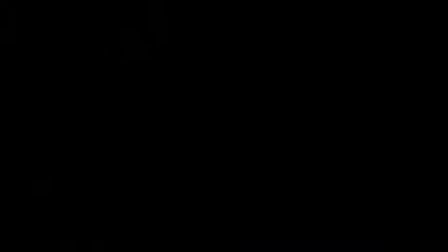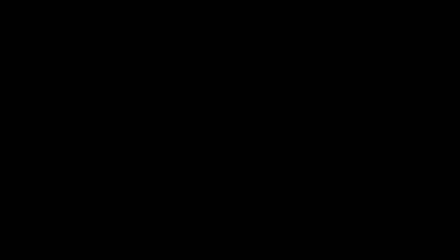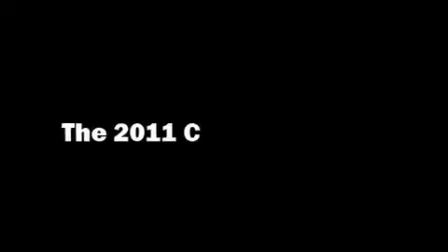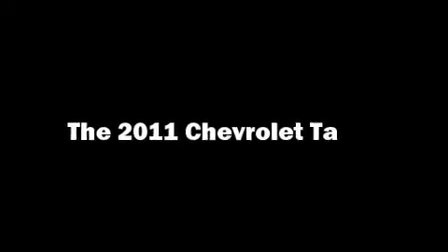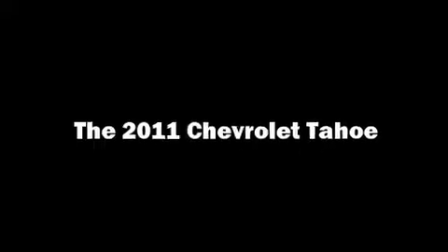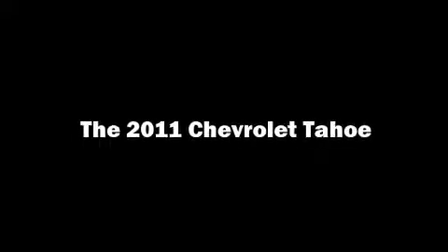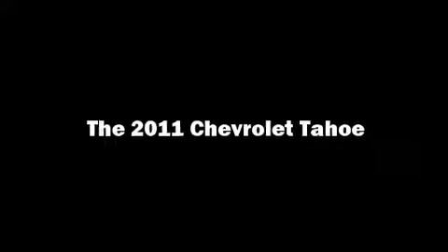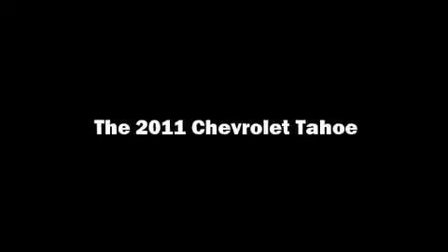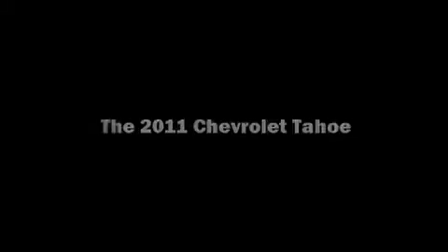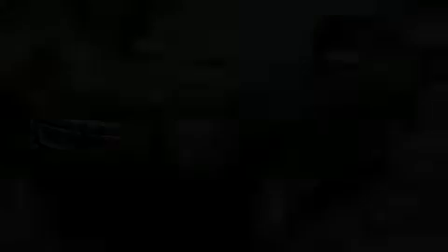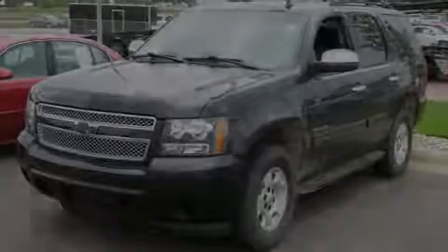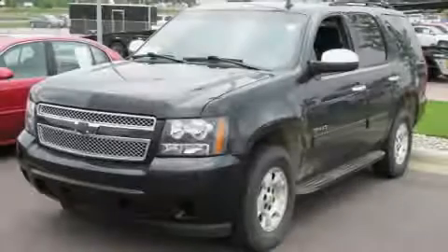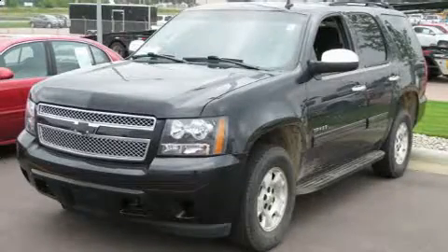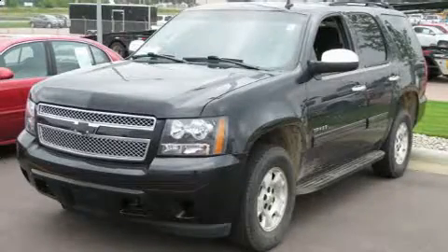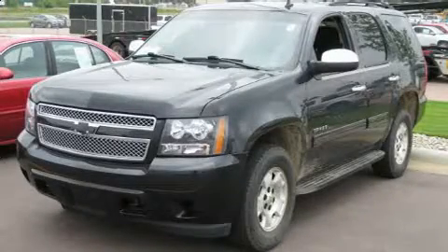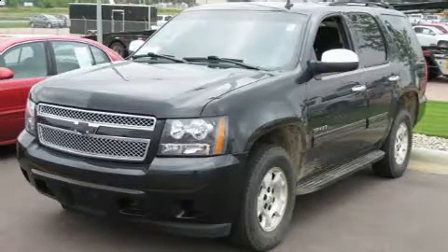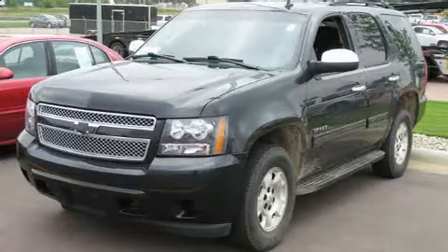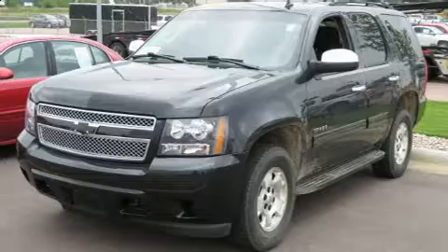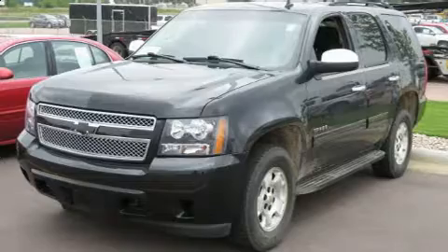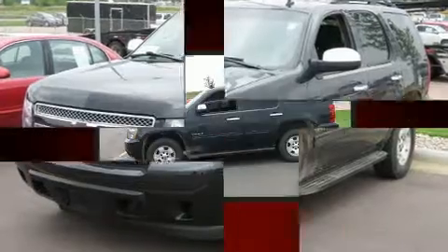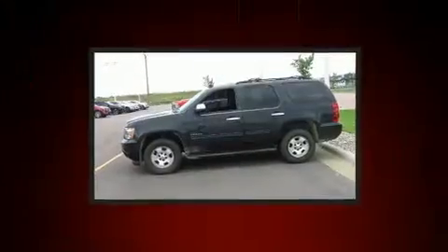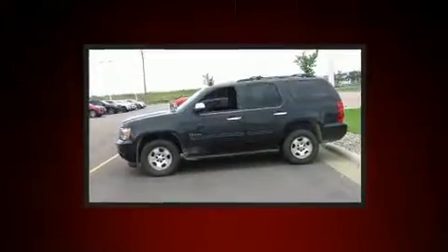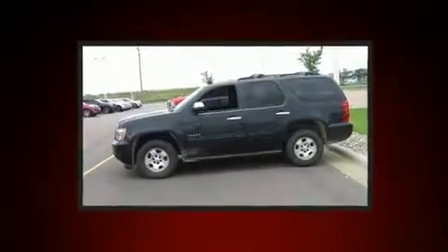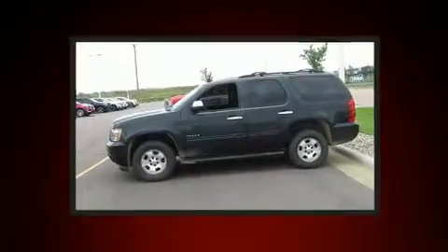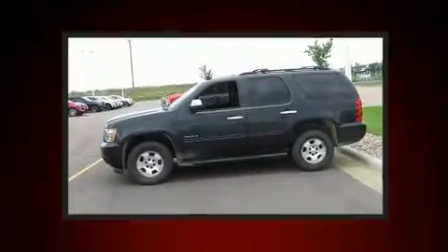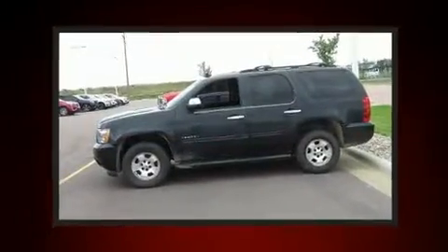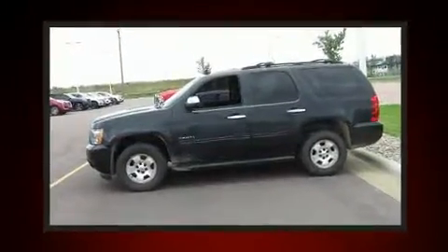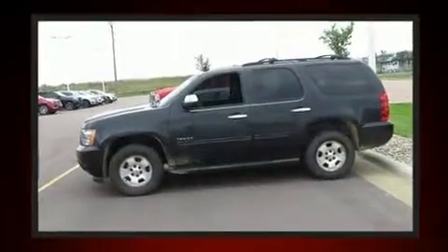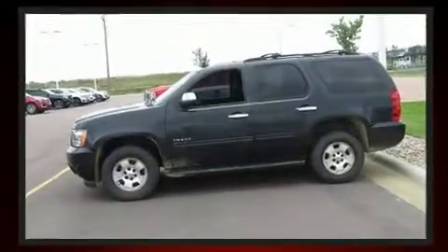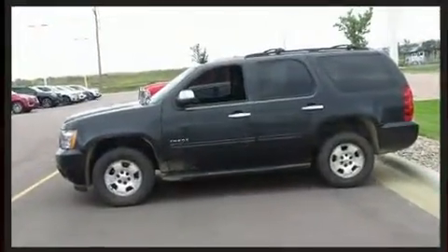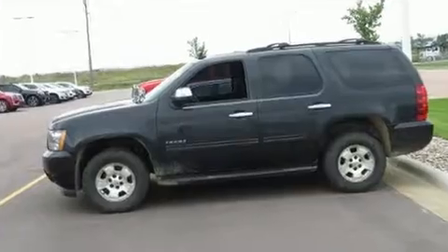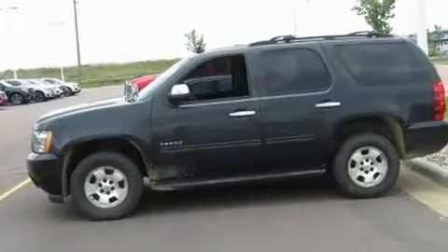Step into the 2011 Chevrolet Tahoe. Under the hood, you'll find an 8-cylinder engine with more than 300 horsepower, providing a spirited yet composed ride and drive.